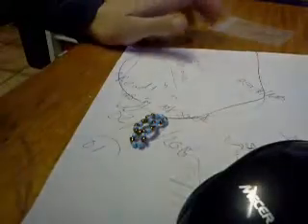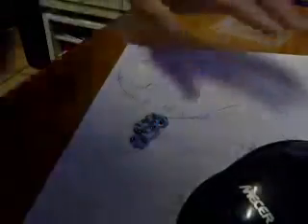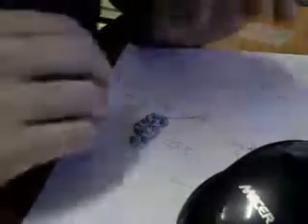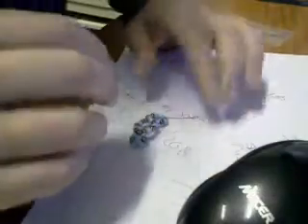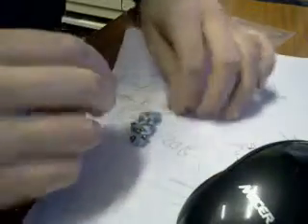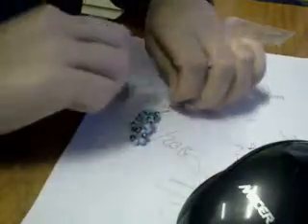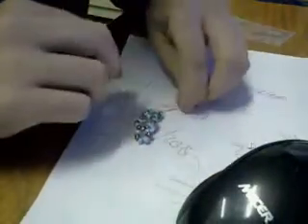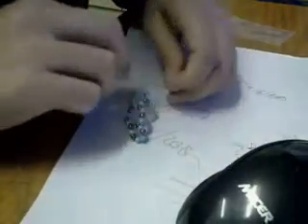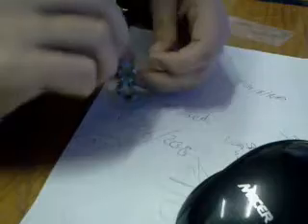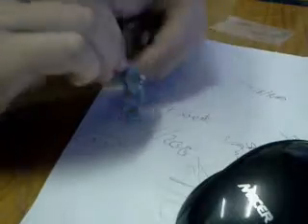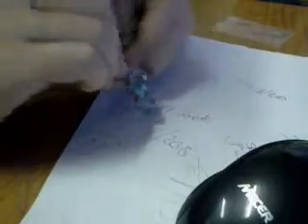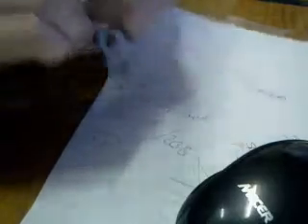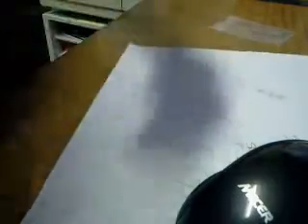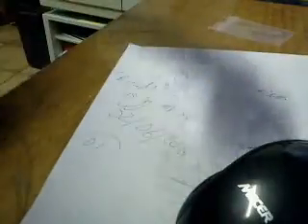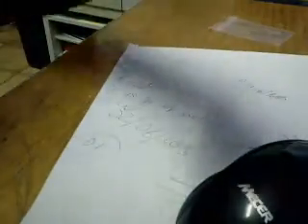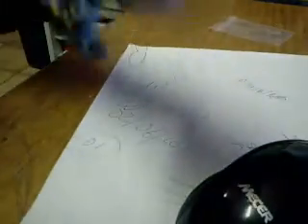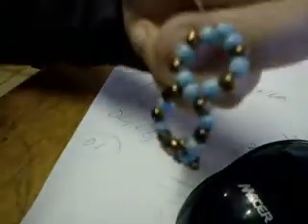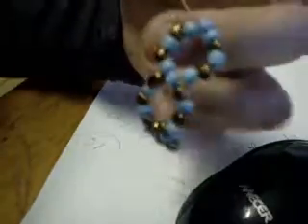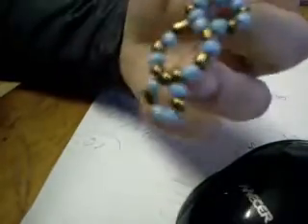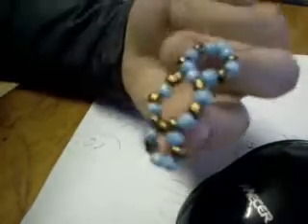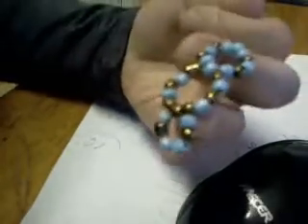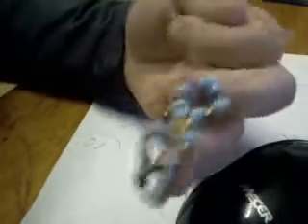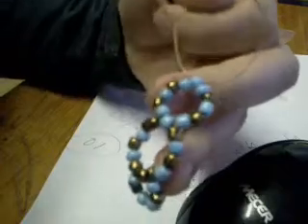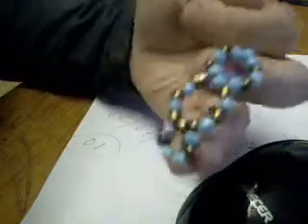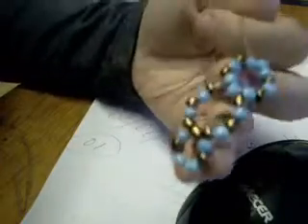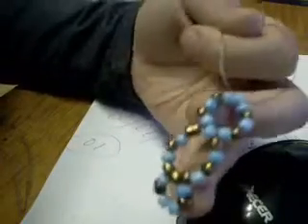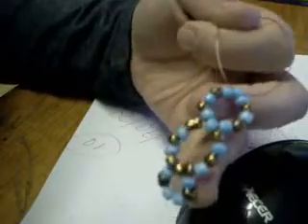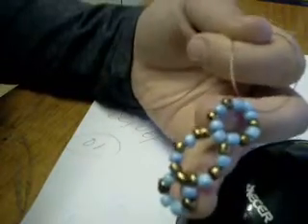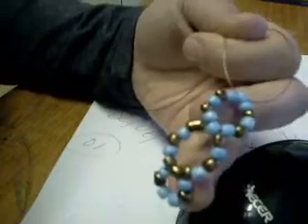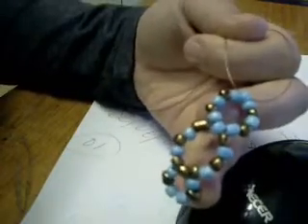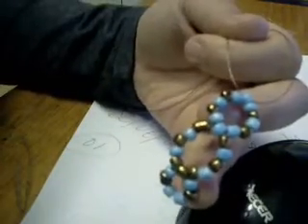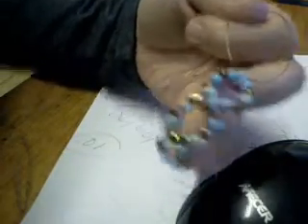Hello, this is Karina Dolls. I'd like to show you something I've been working on. You can see I'm making a little neck choker out of blue and gold.